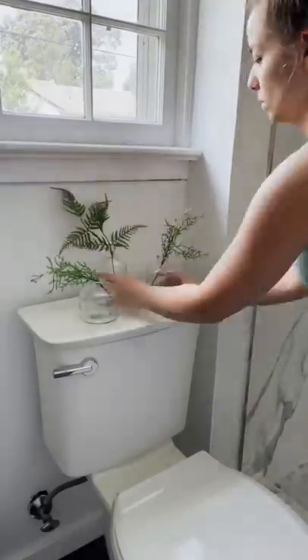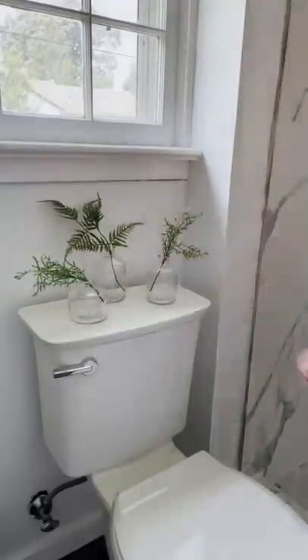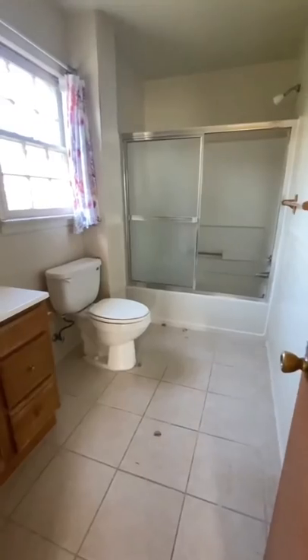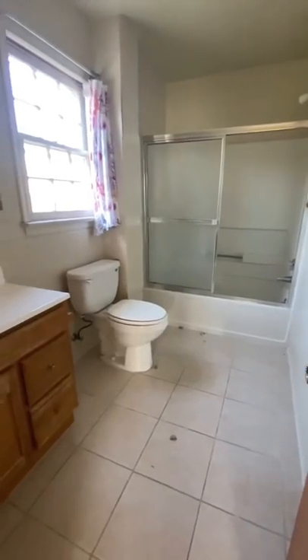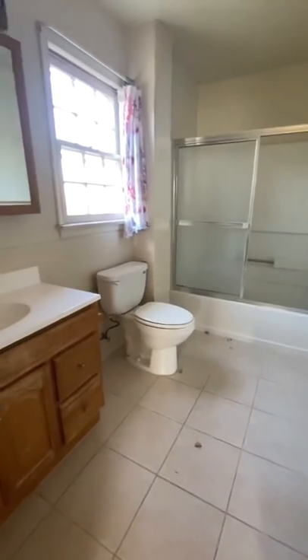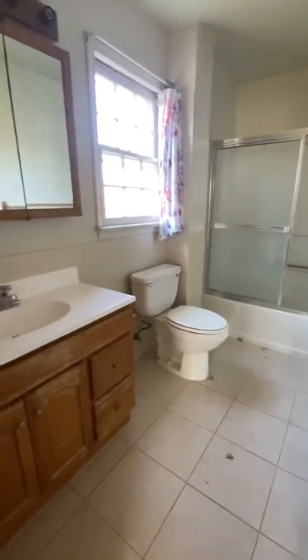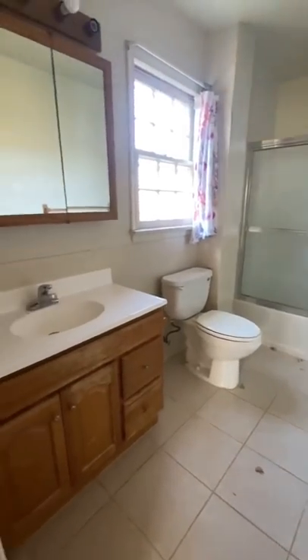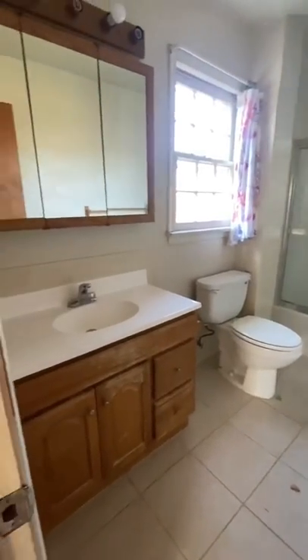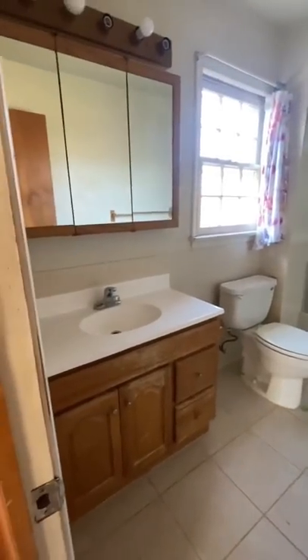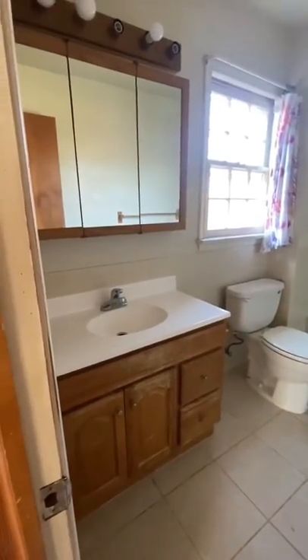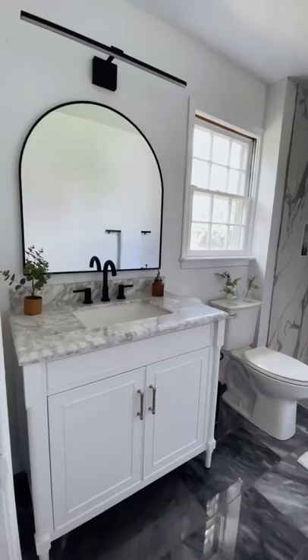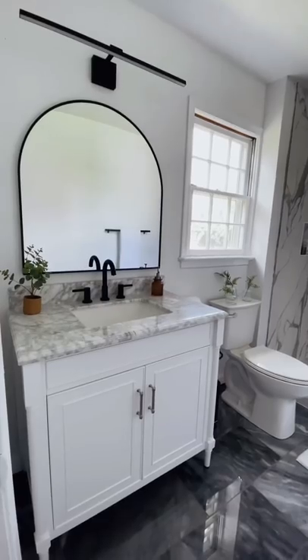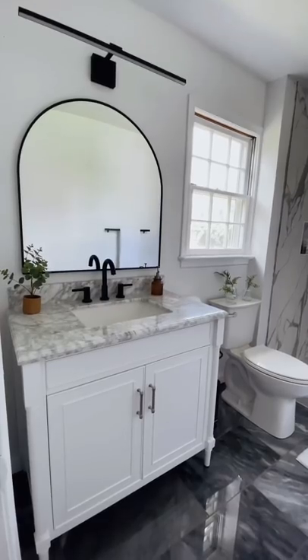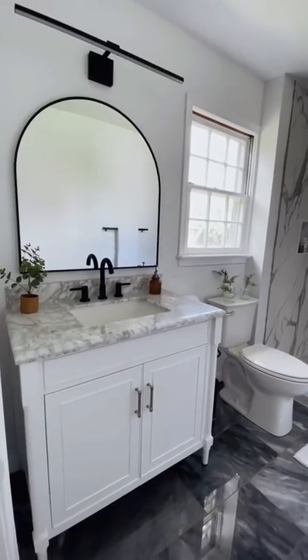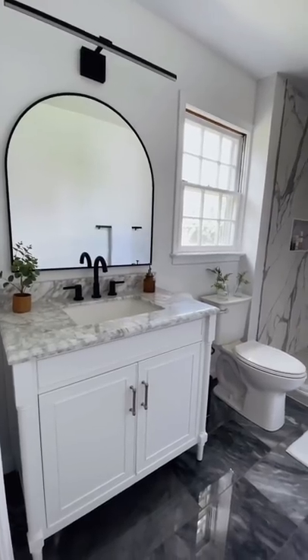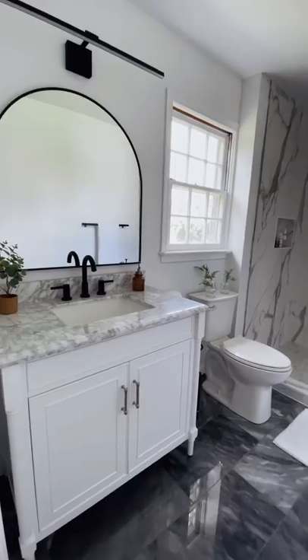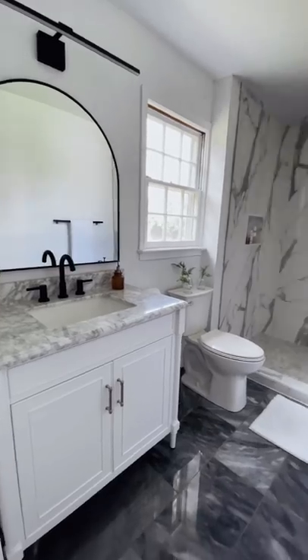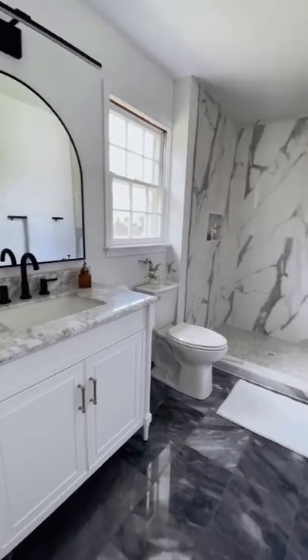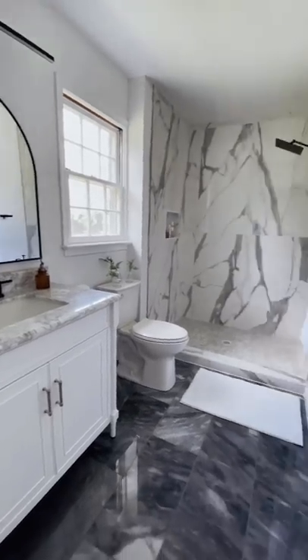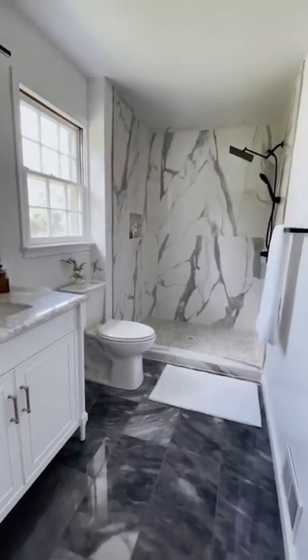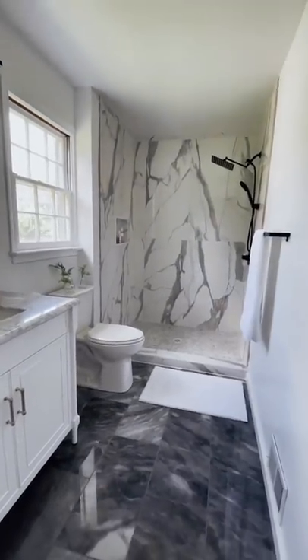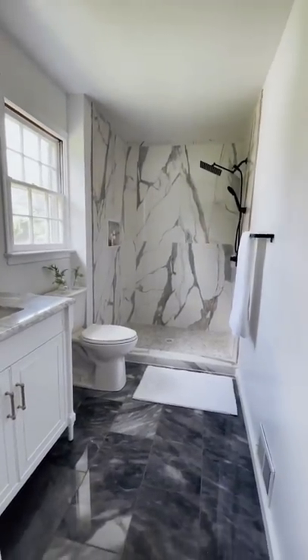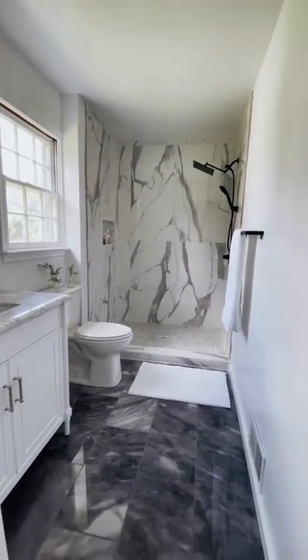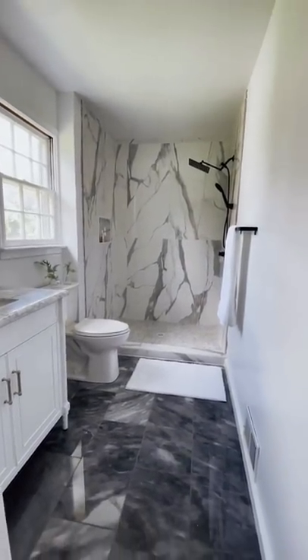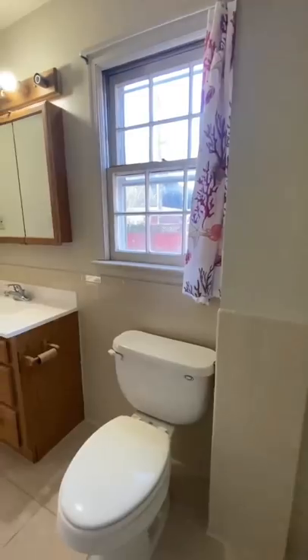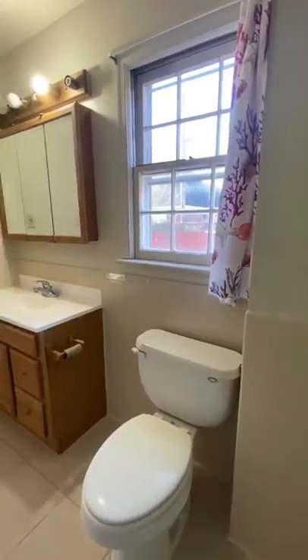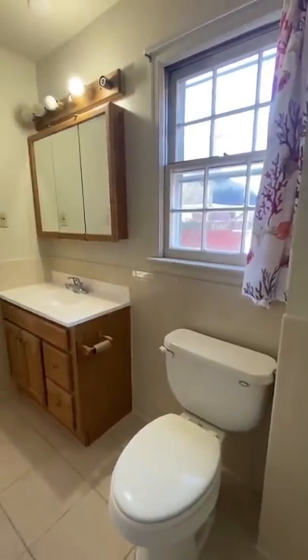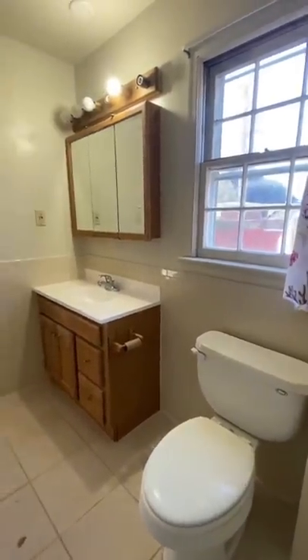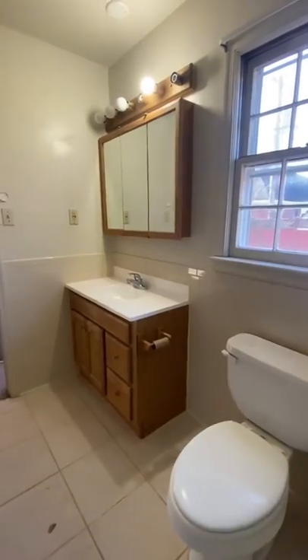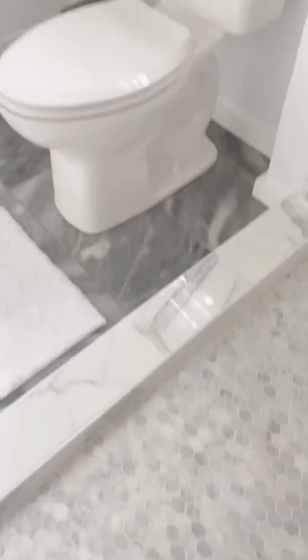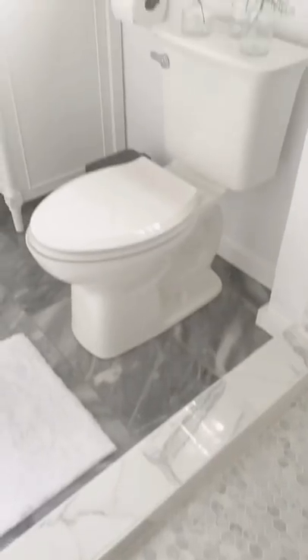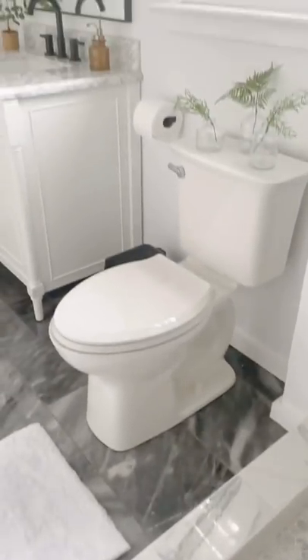You guys, we started demoing this bathroom in Part 28, and this is what it's looking like now. I am absolutely in love with it. Oh my gosh, here's another before clip and then here is the final product.